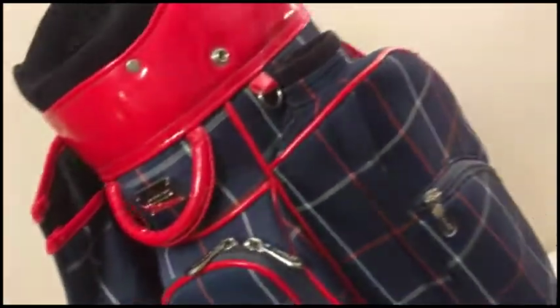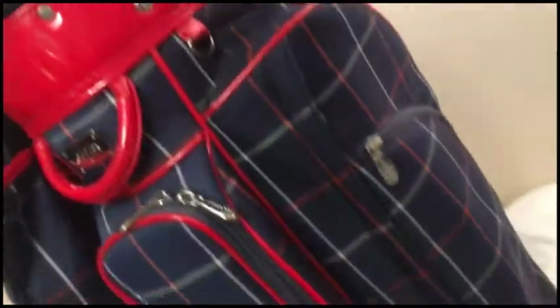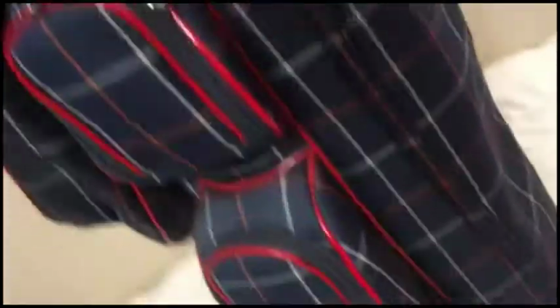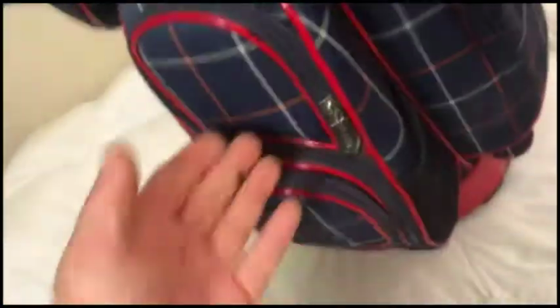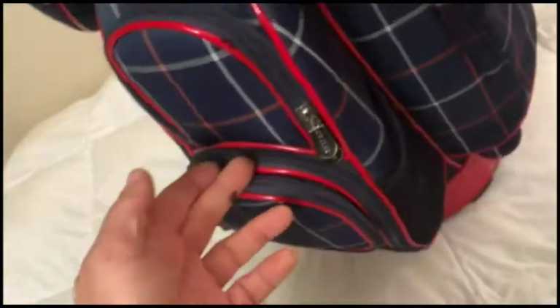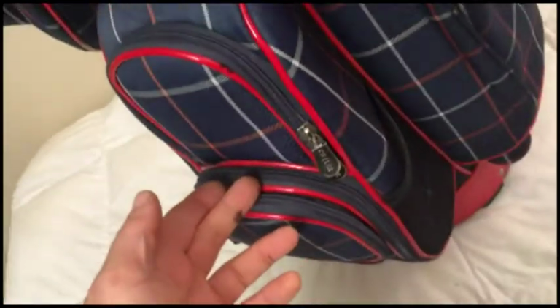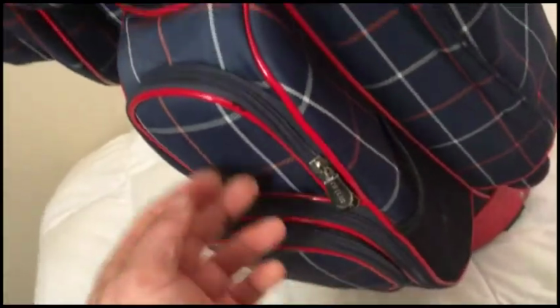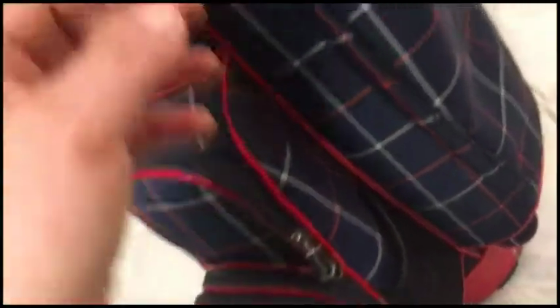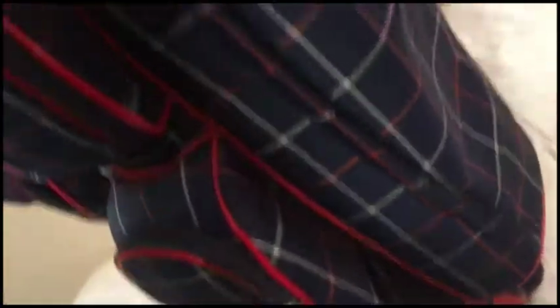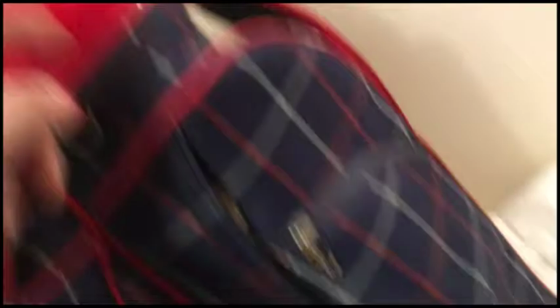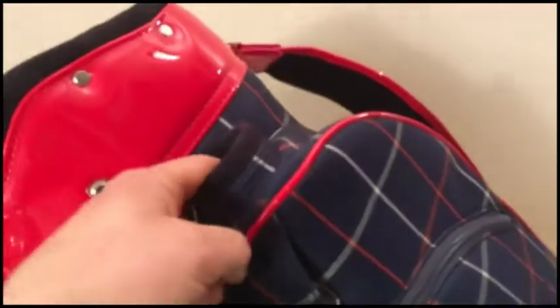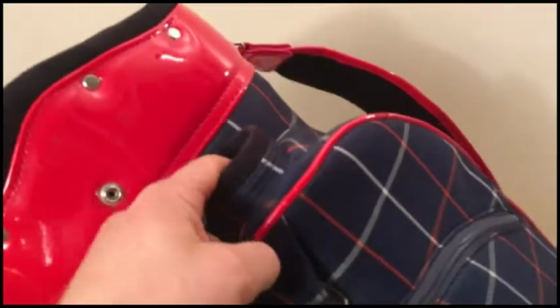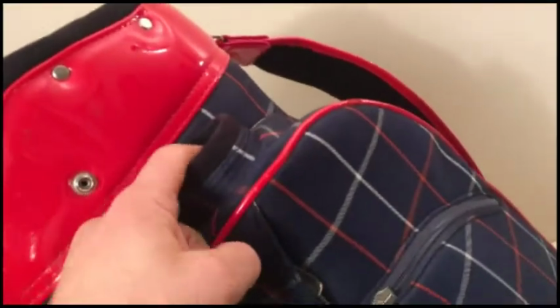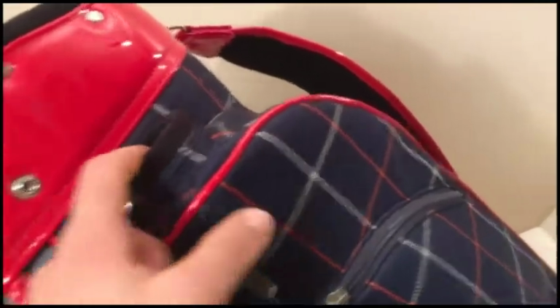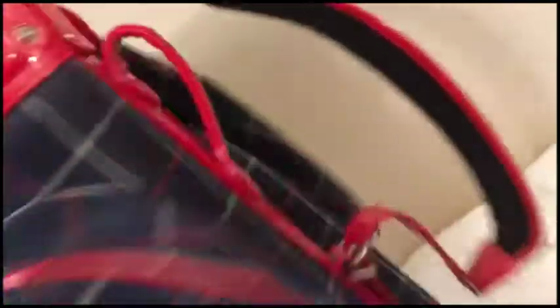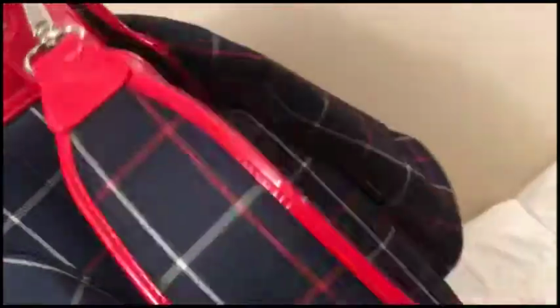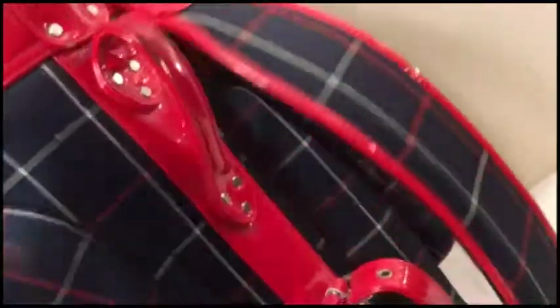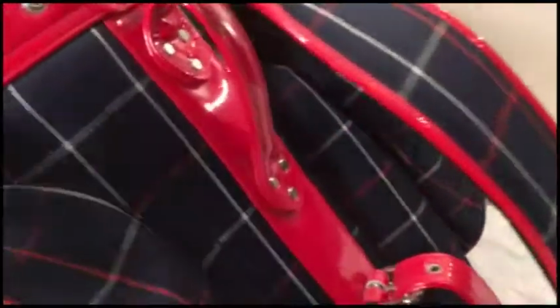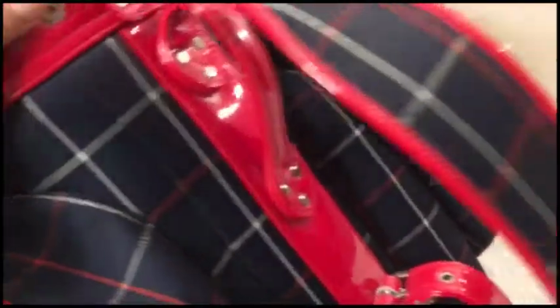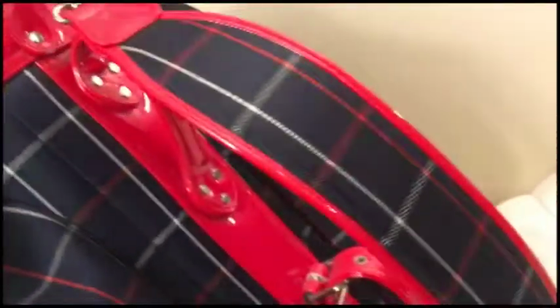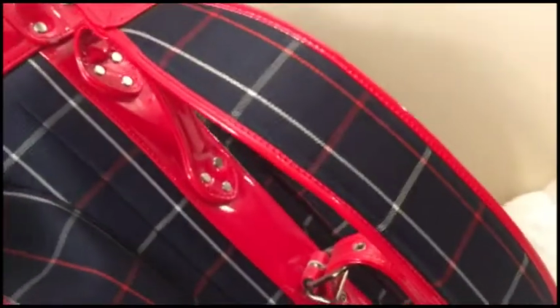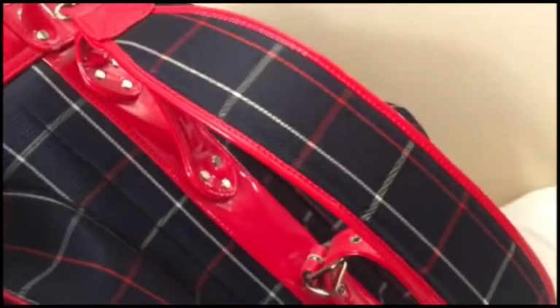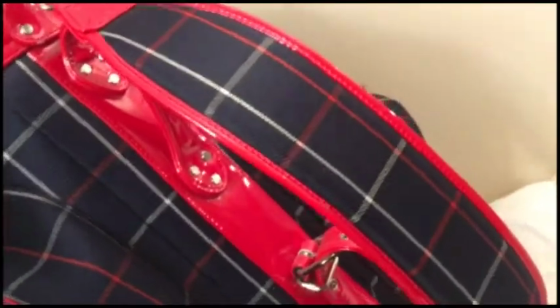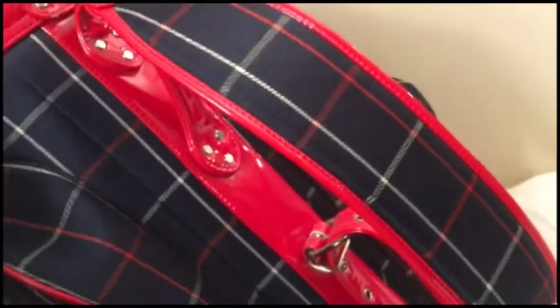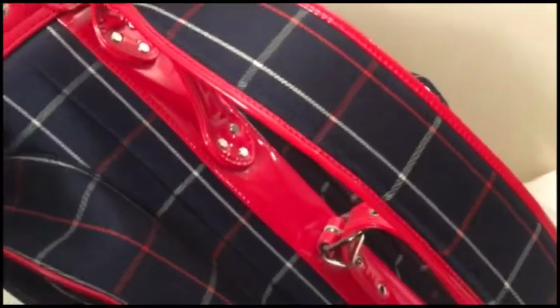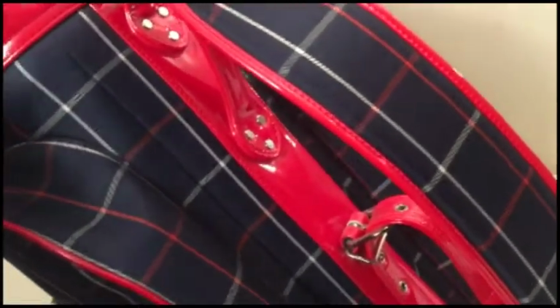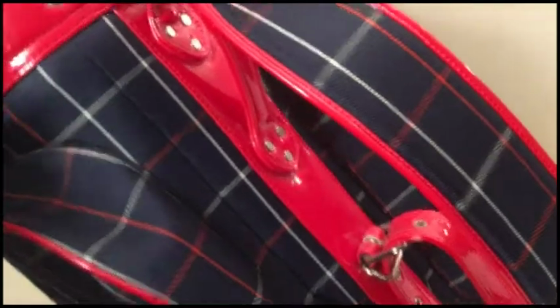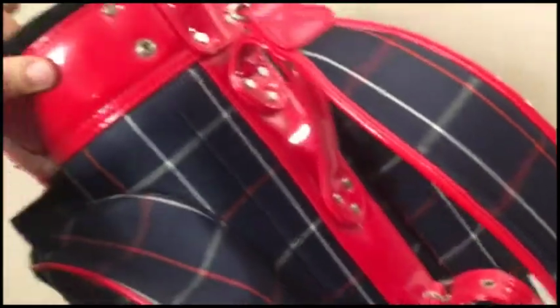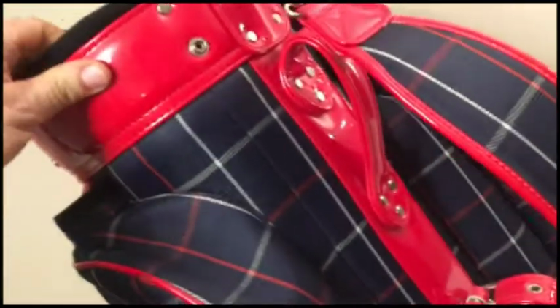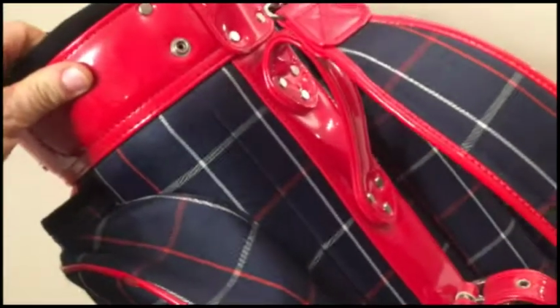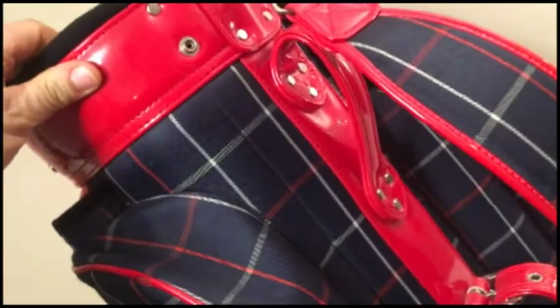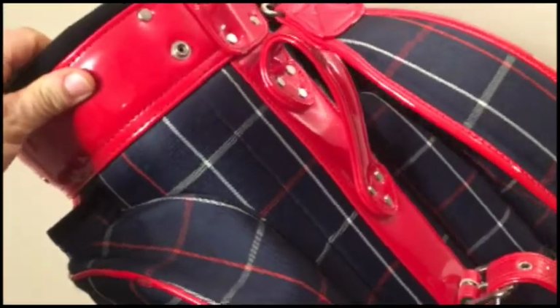What can I tell you? Multiple pockets, a nice place to put your umbrella, shoulder strap. It's a pretty nice, well-appointed bag. It sort of has that Burberry coloration.